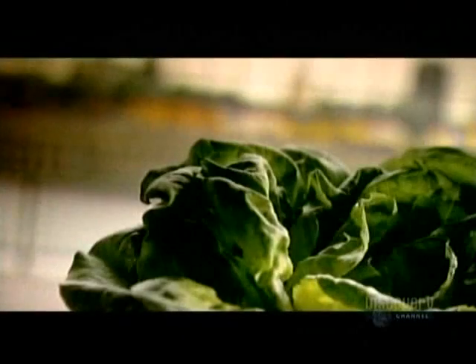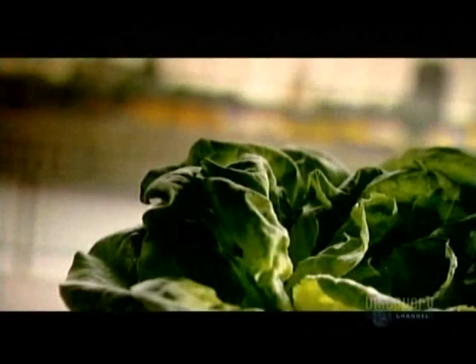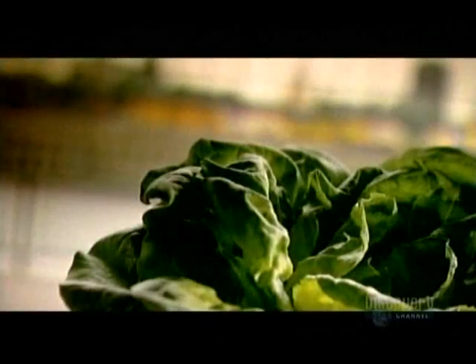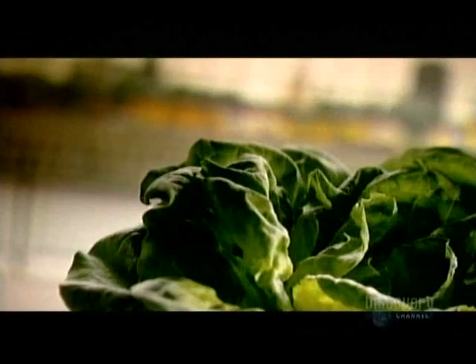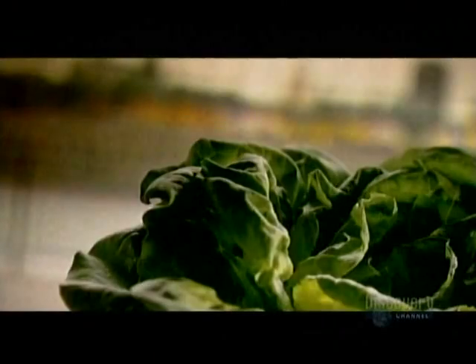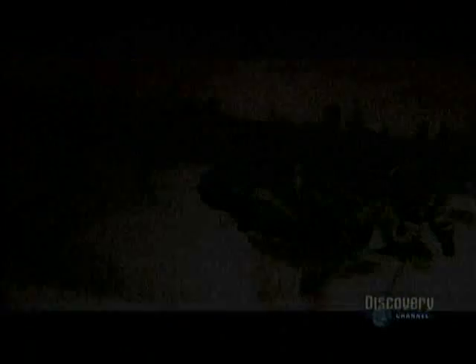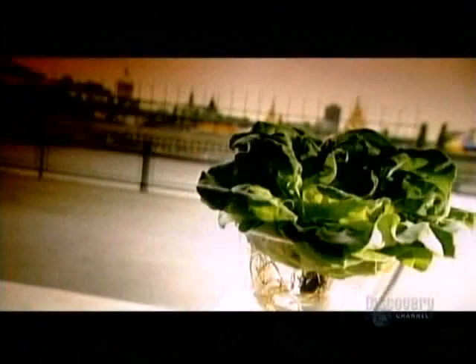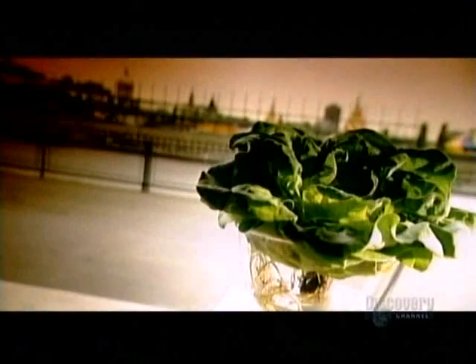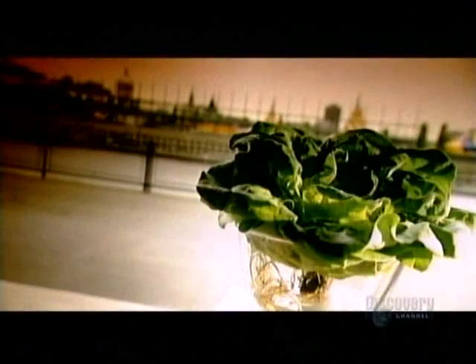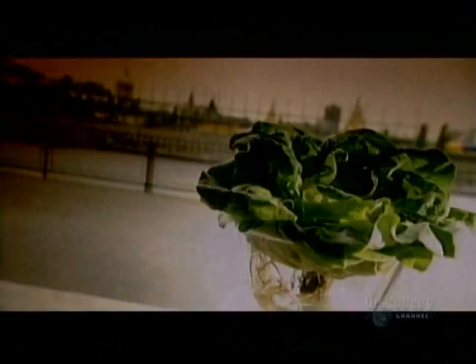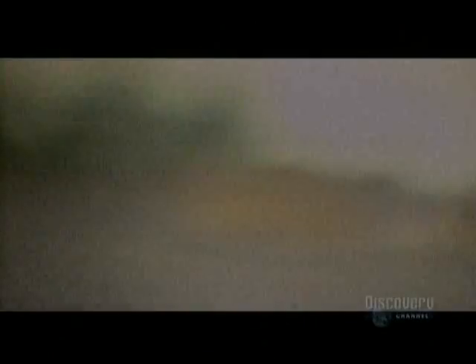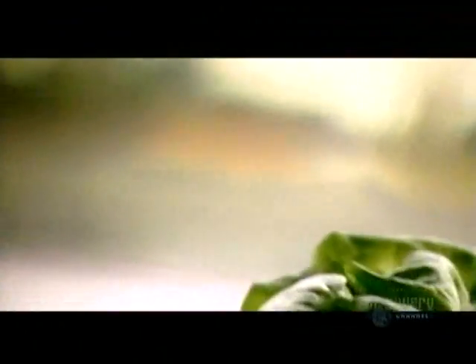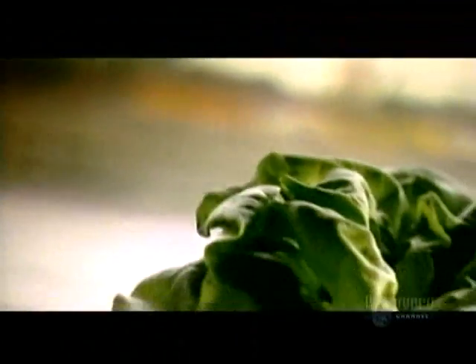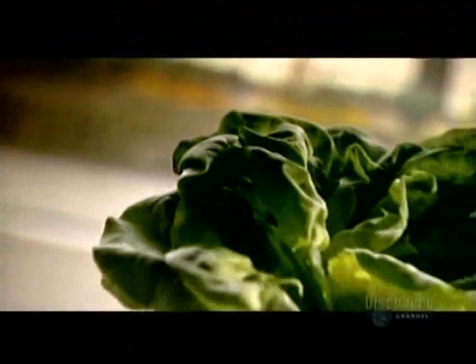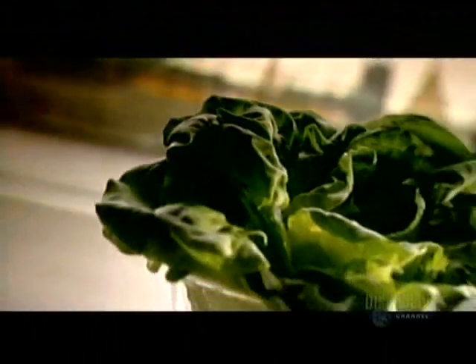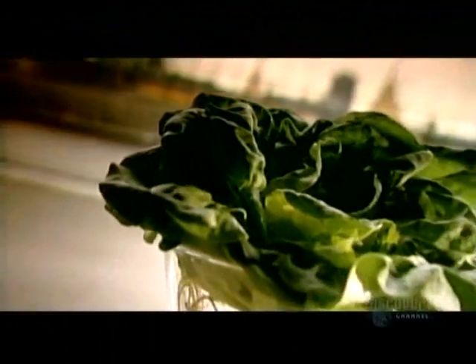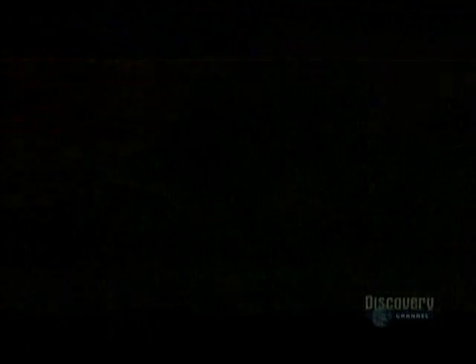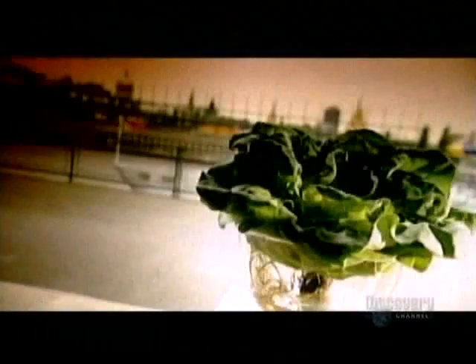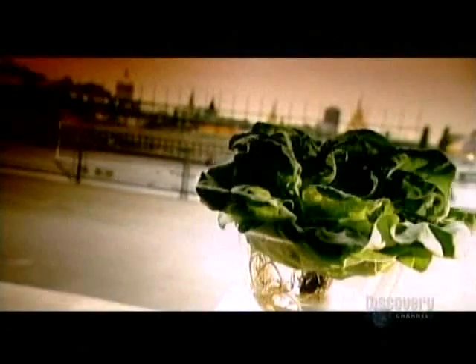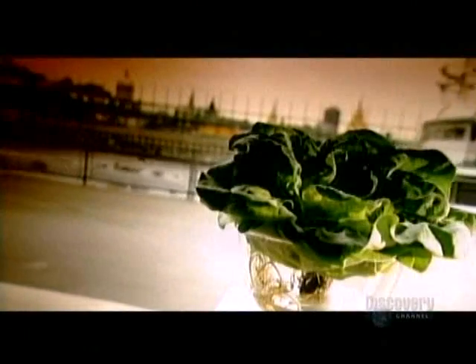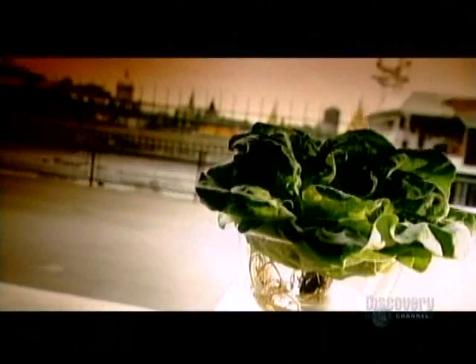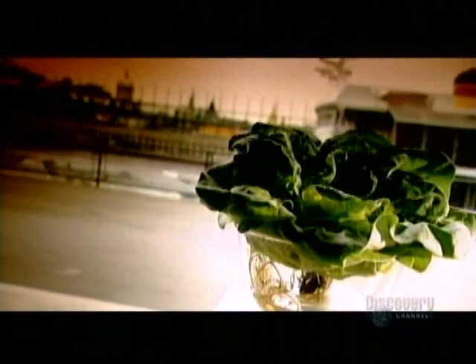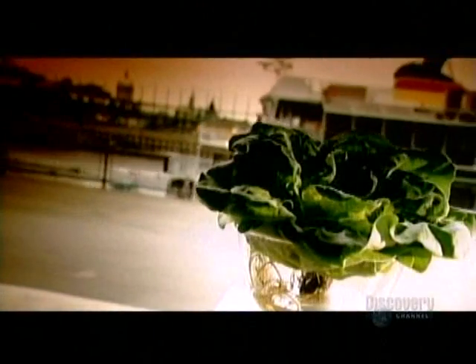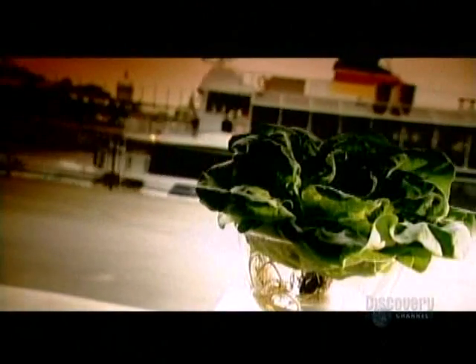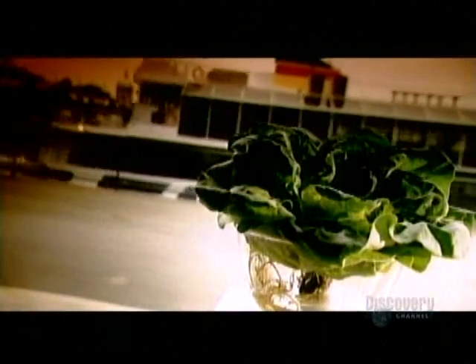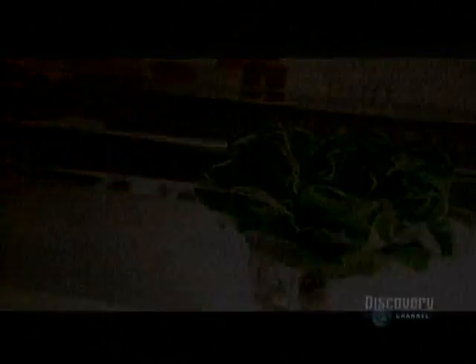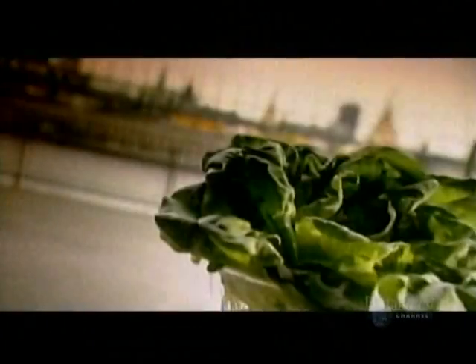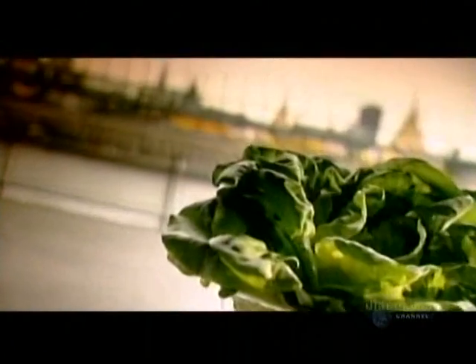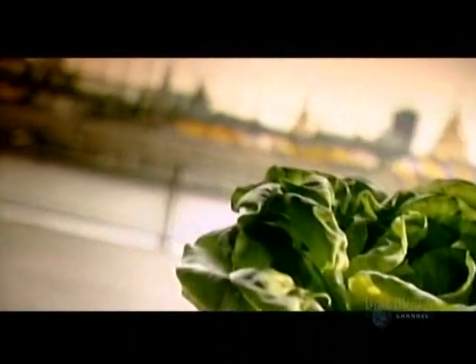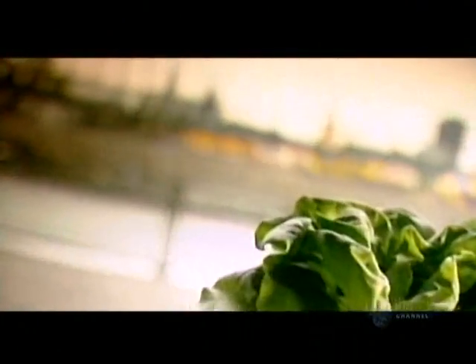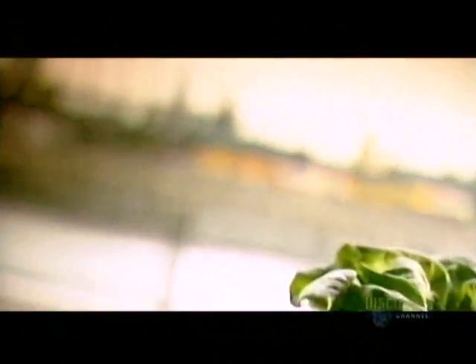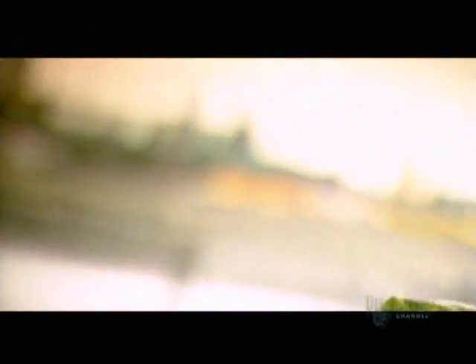You might think the only way to grow lettuce was in a garden. But vegetables don't necessarily need soil — they can also grow in water, provided it contains the proper nutrients and fertilizers. That's called hydroponics.